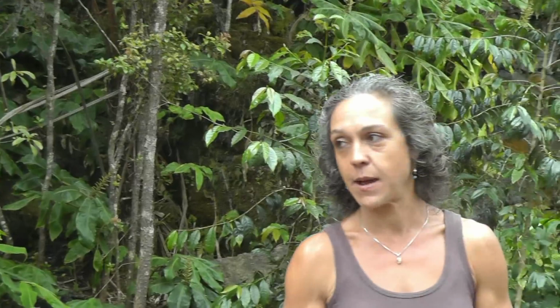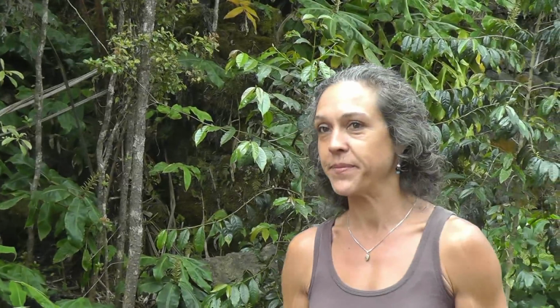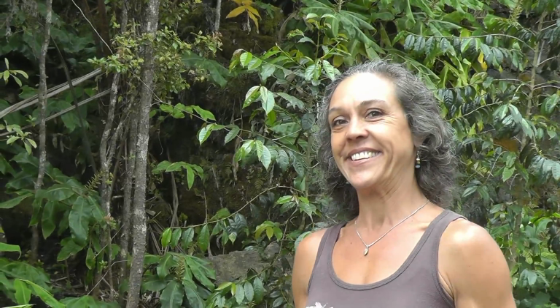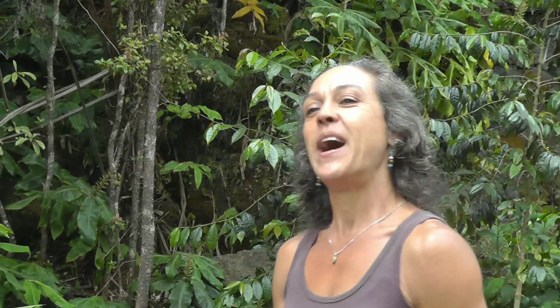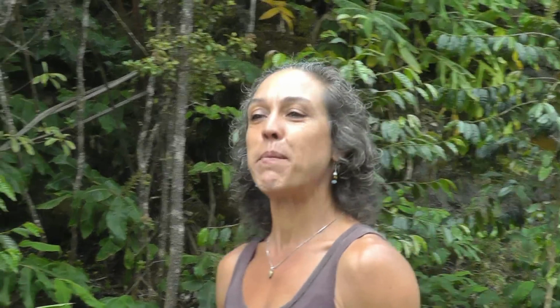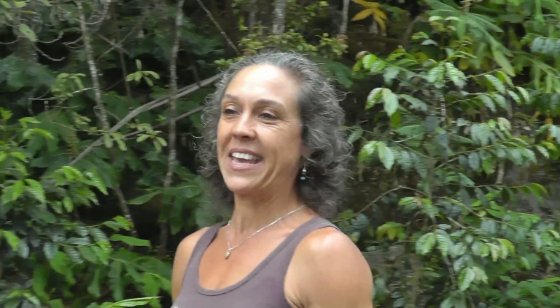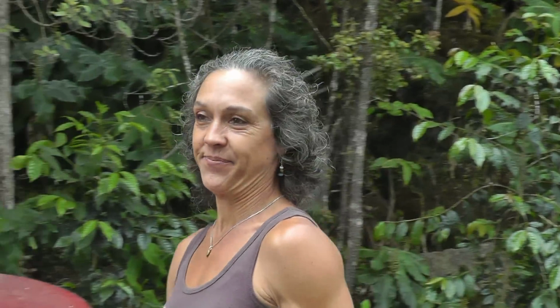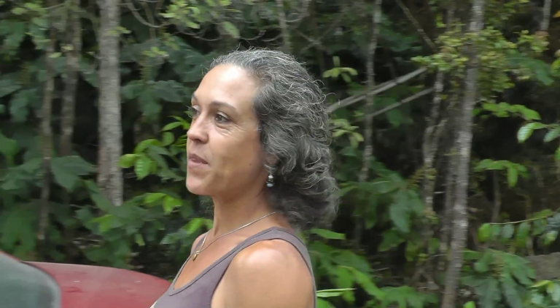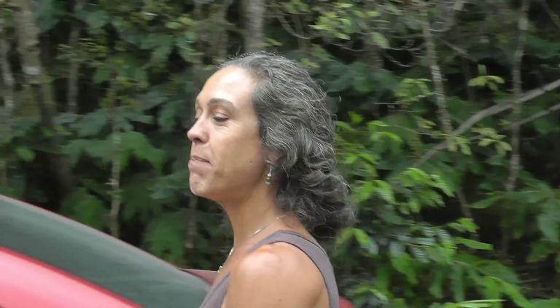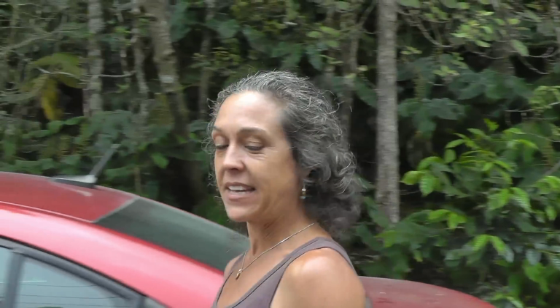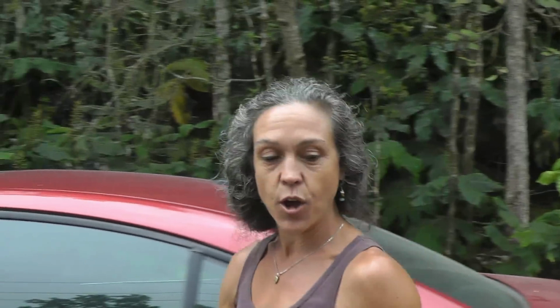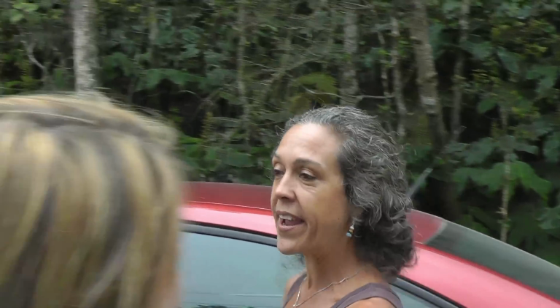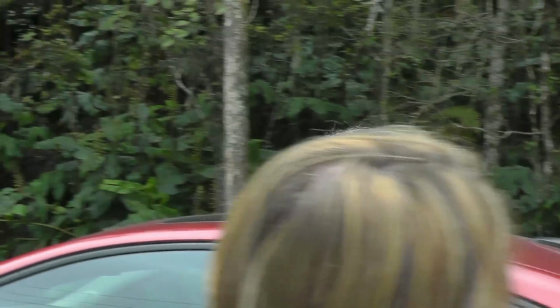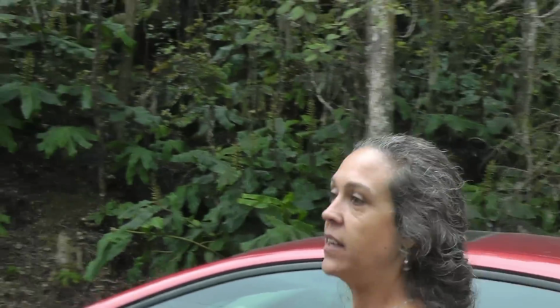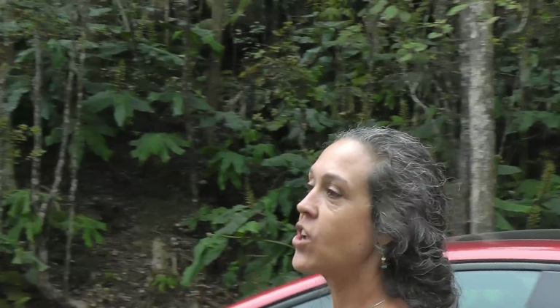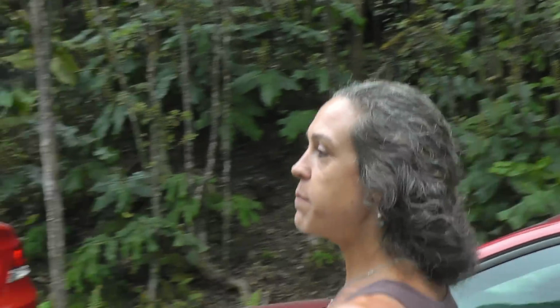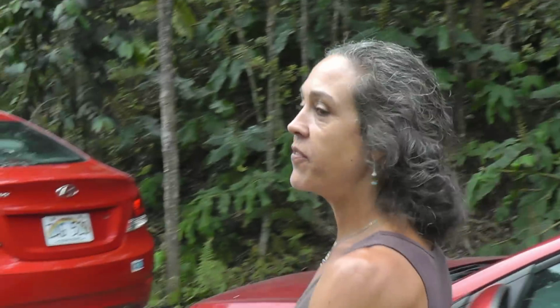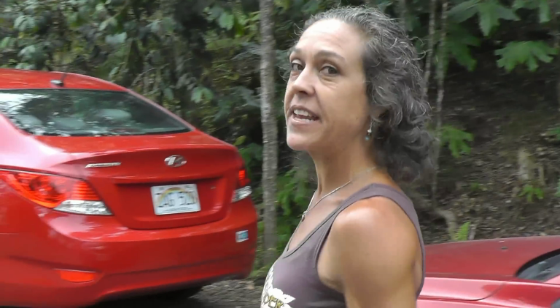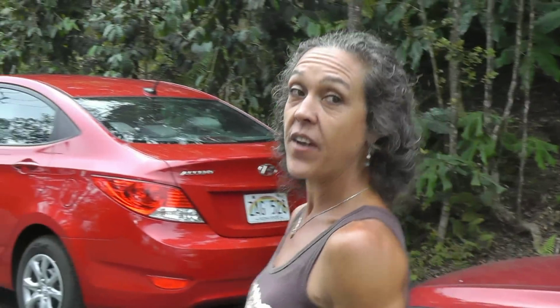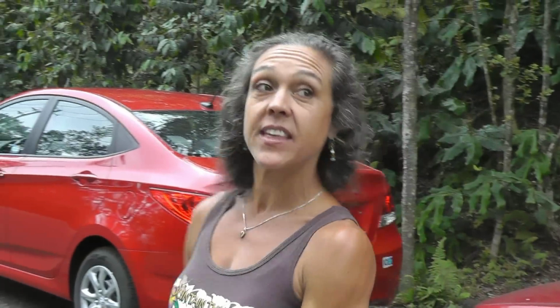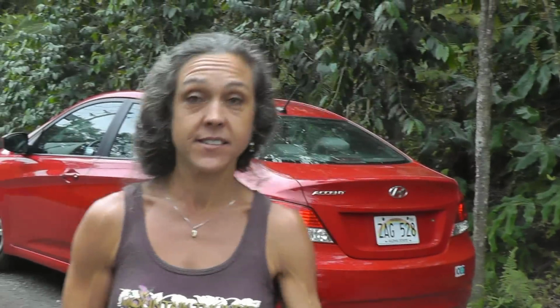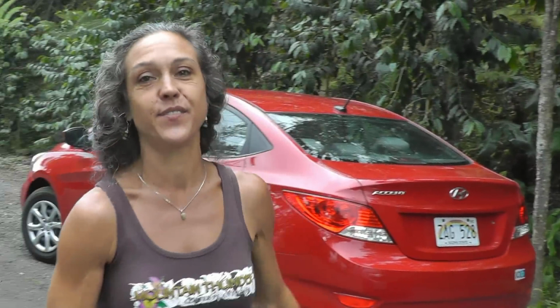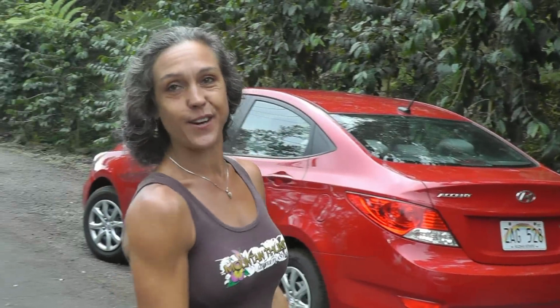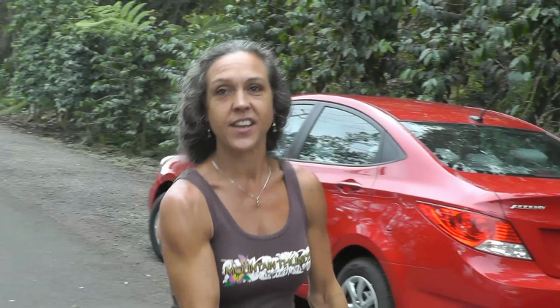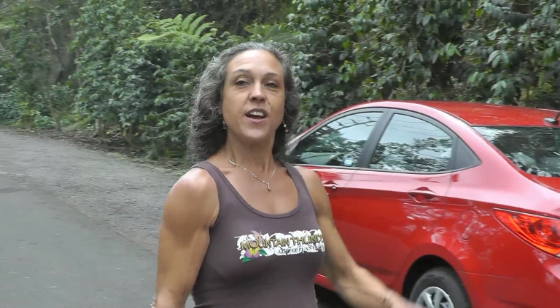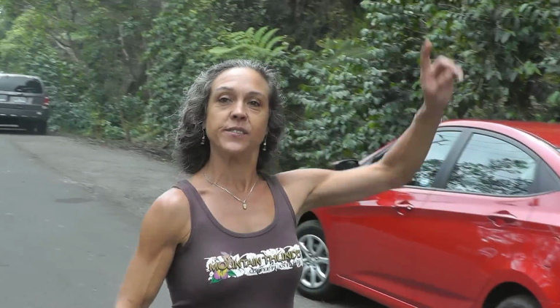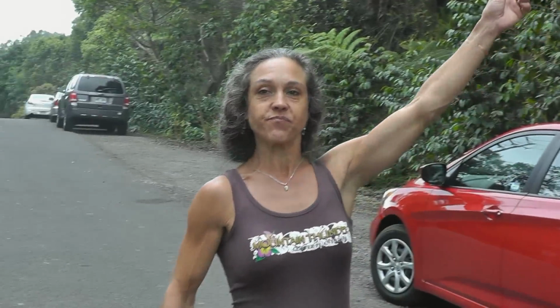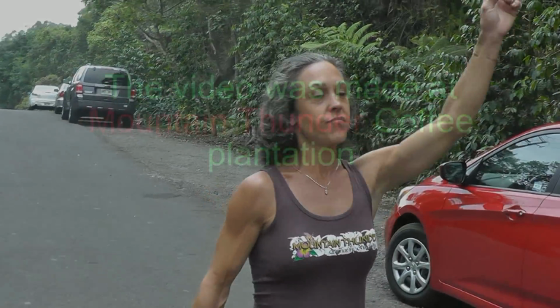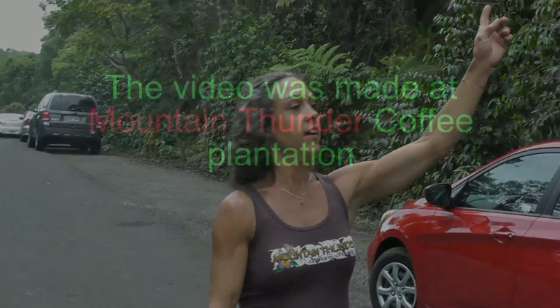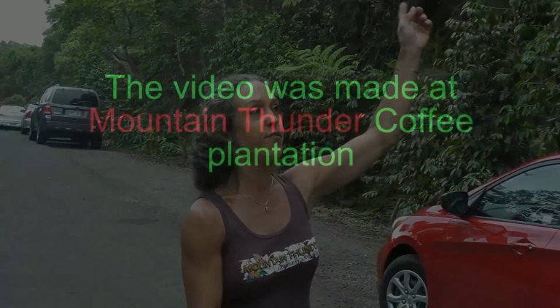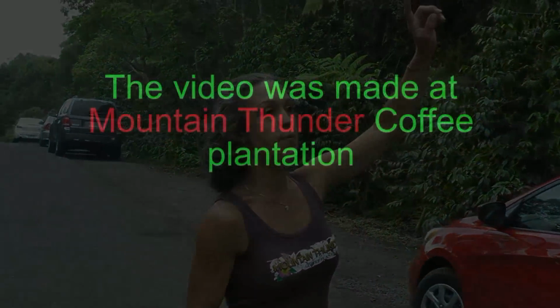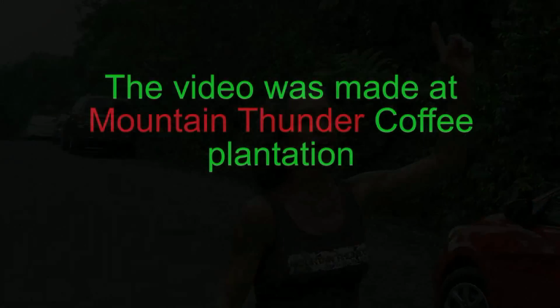What's the name of the plant again? Mamaki. It's the Hawaiian nettle — the only member from the nettle family that doesn't have the stingers. Do you know the Latin name? Not off the top of my head.